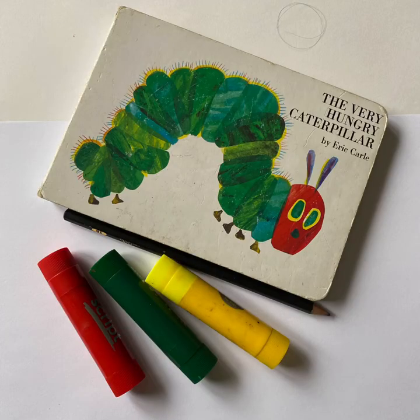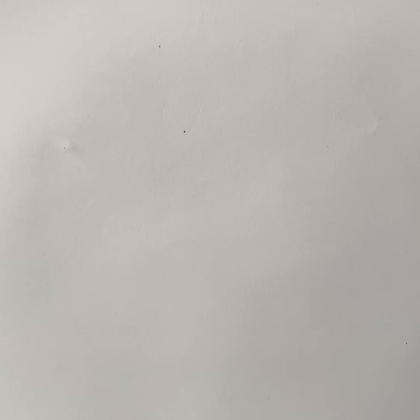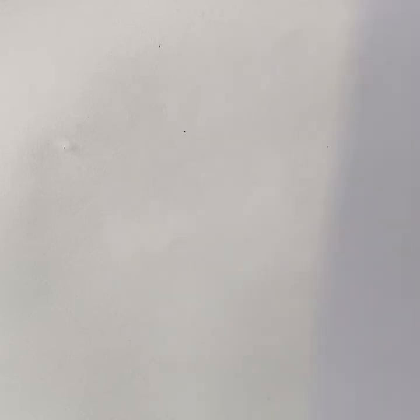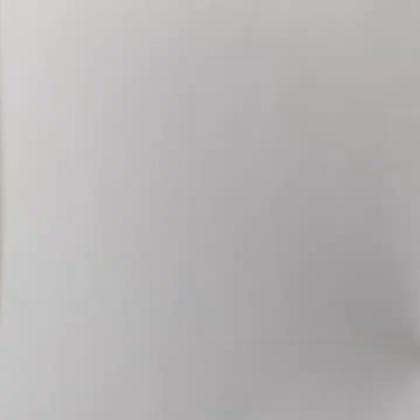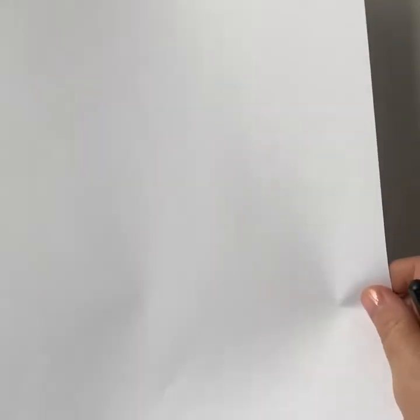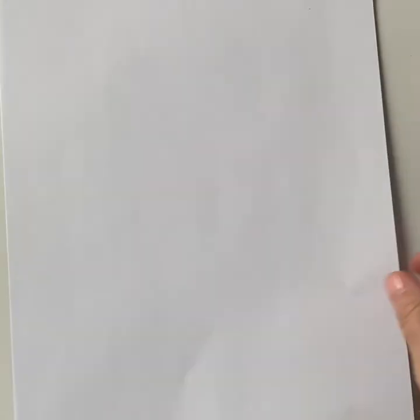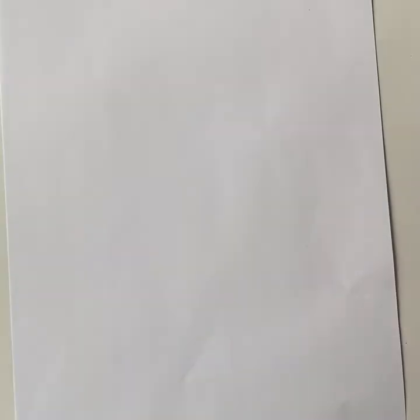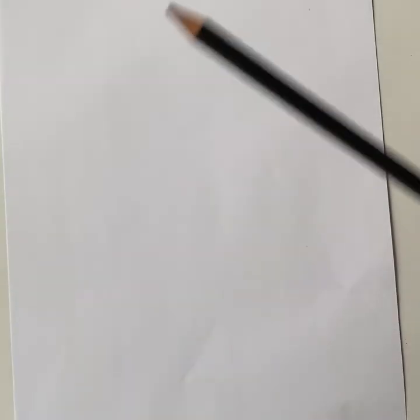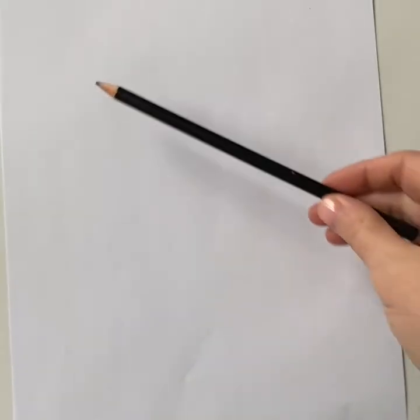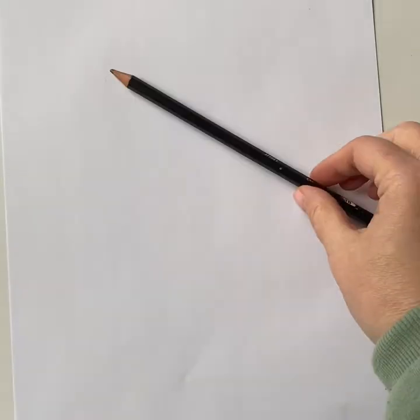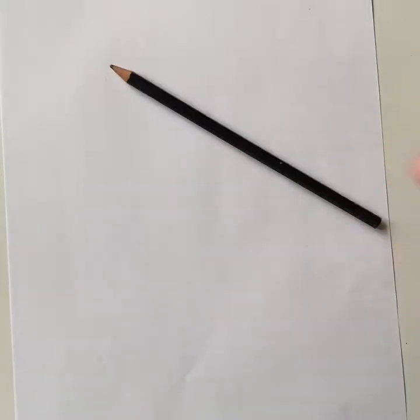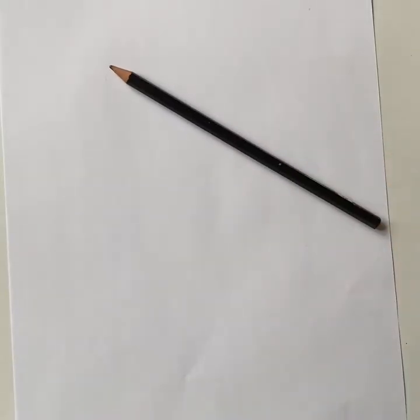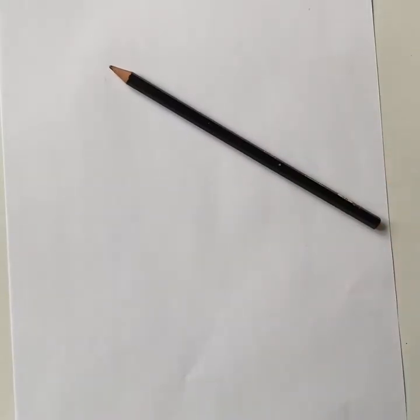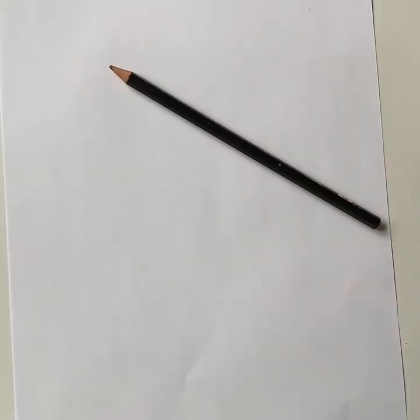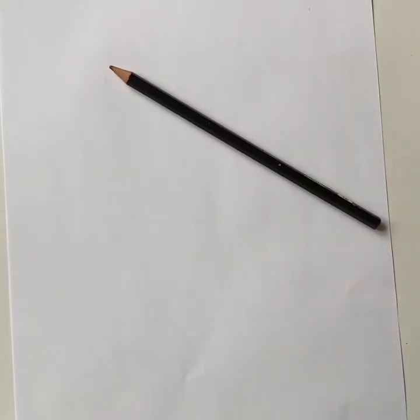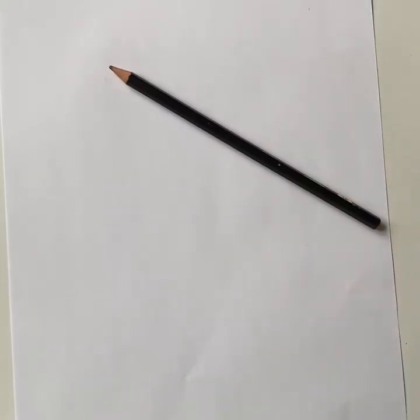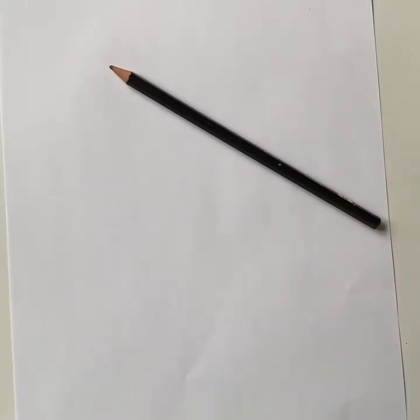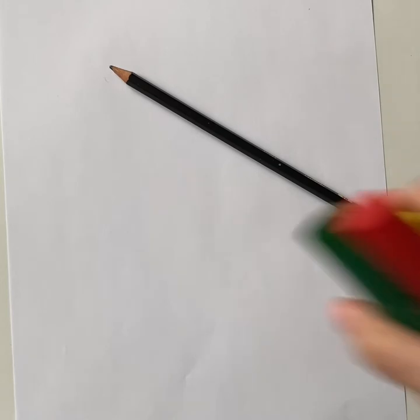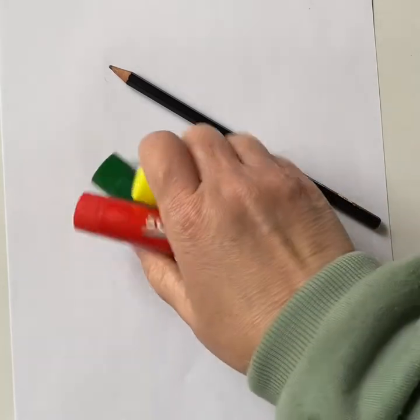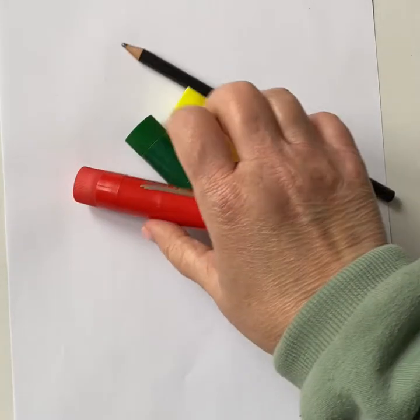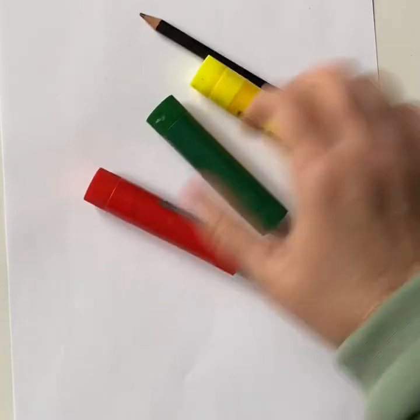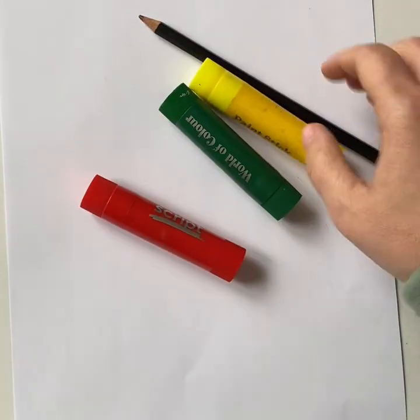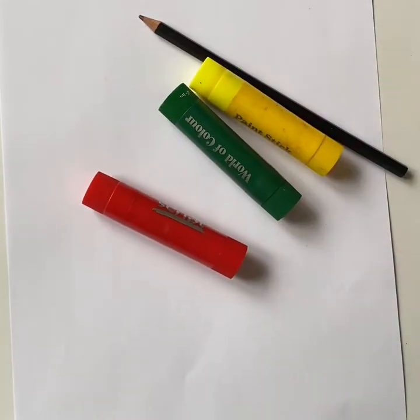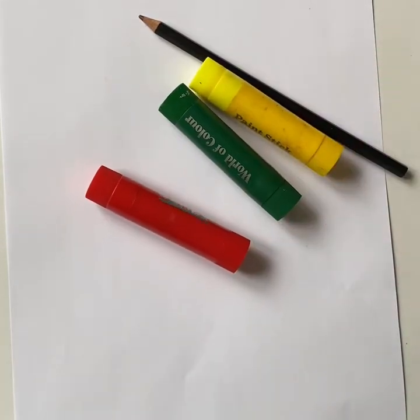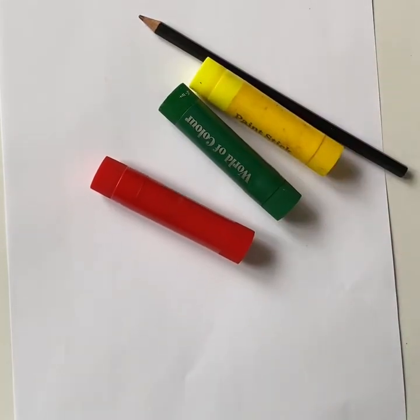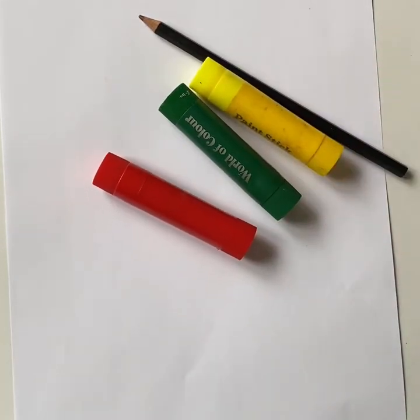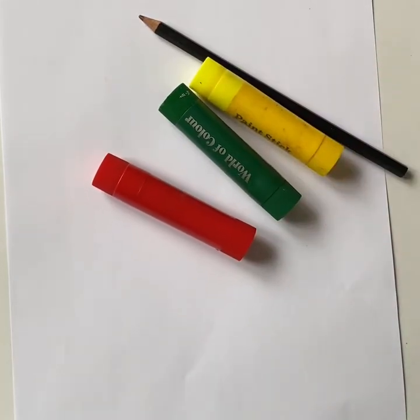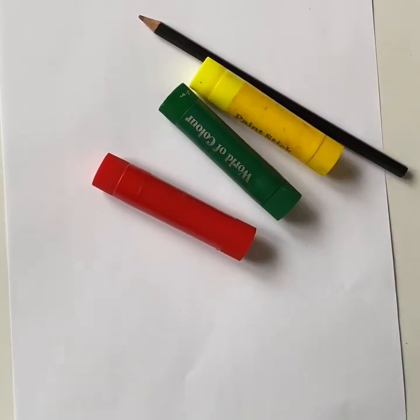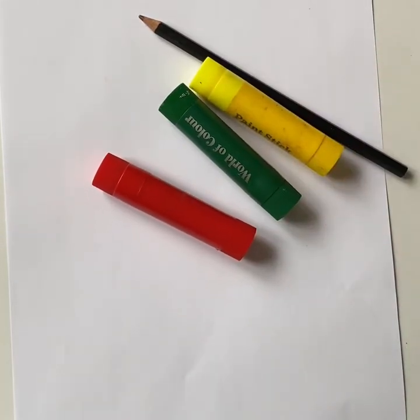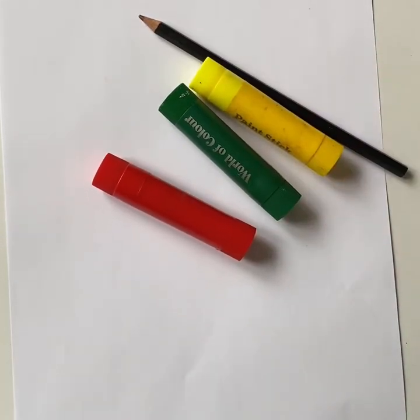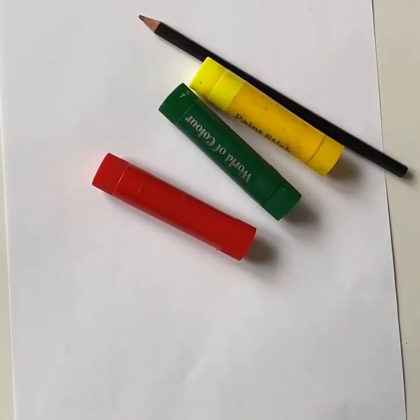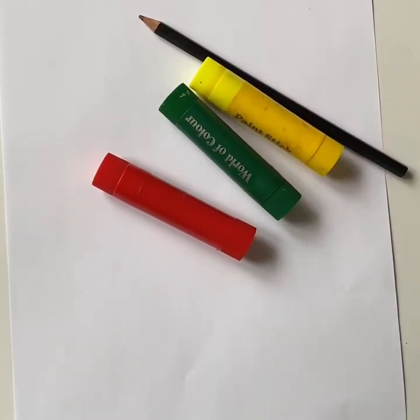This is what you will need: paper, pencils, paint sticks, markers, crayons, paint — whatever you have will do. Today I'm using paint sticks.